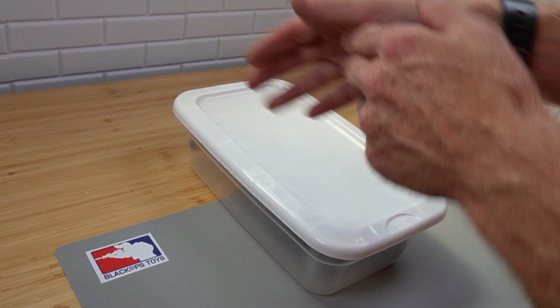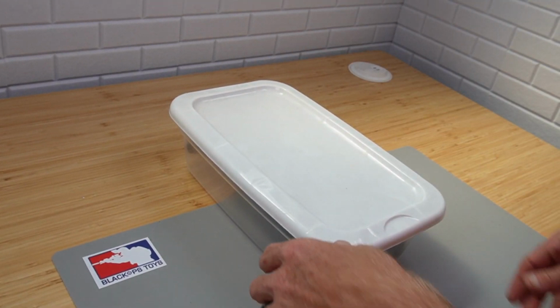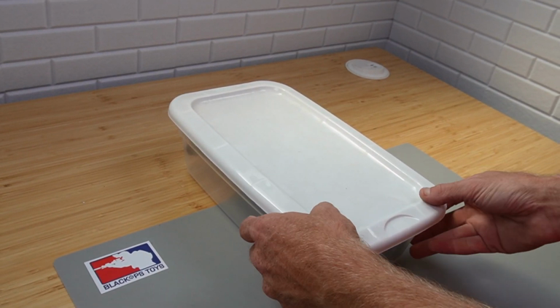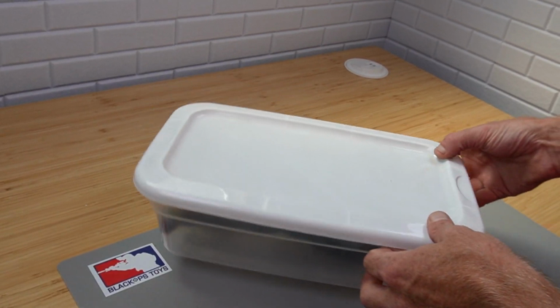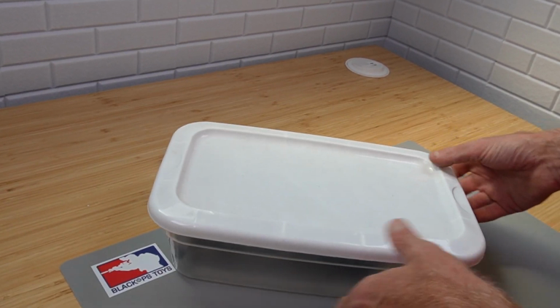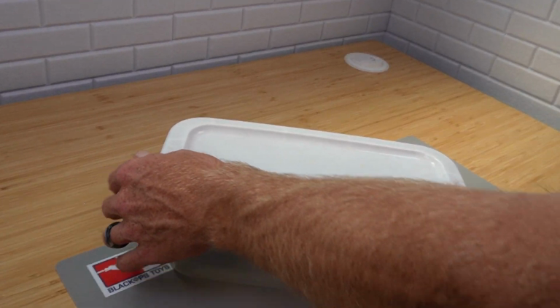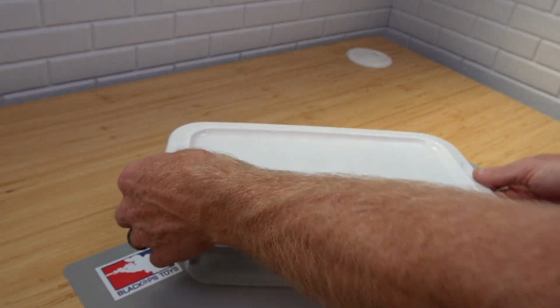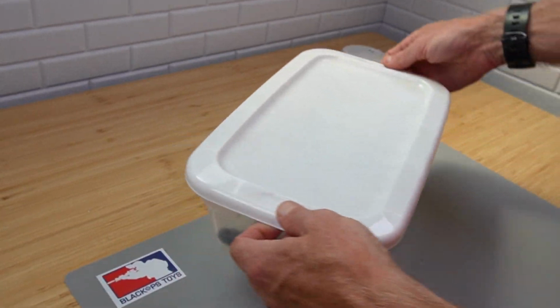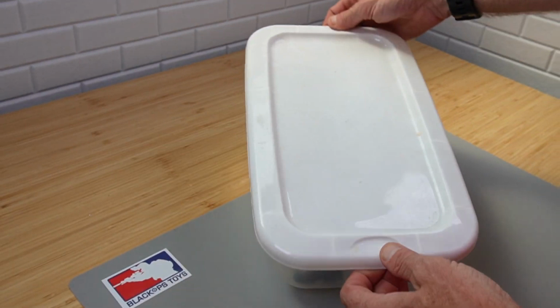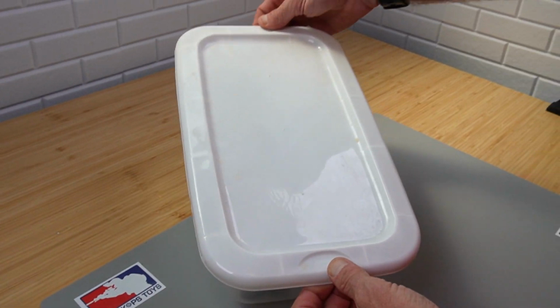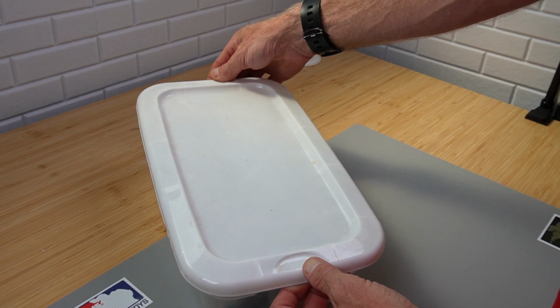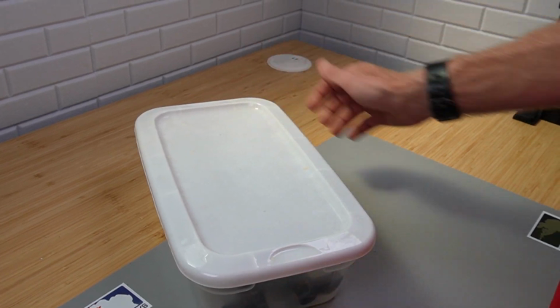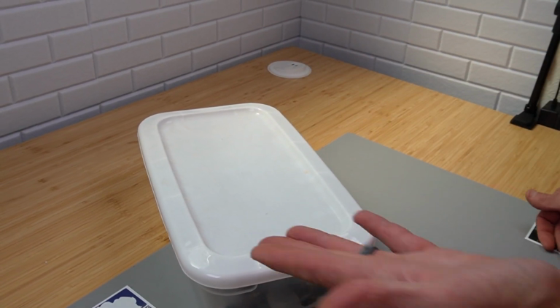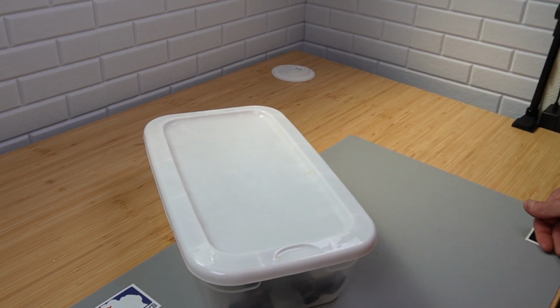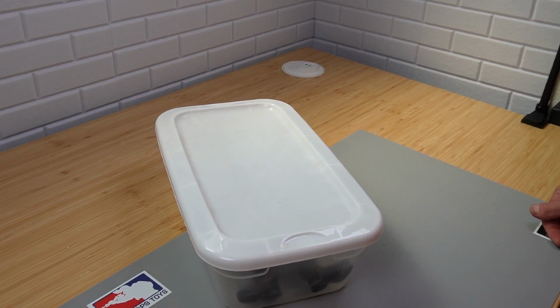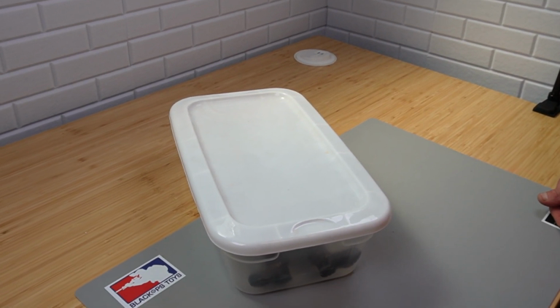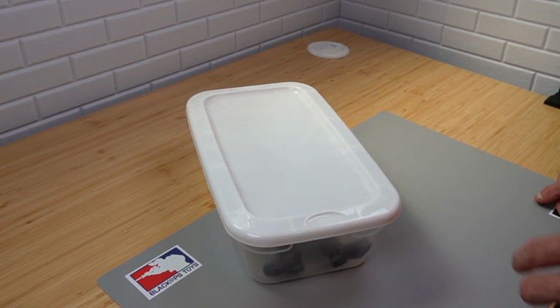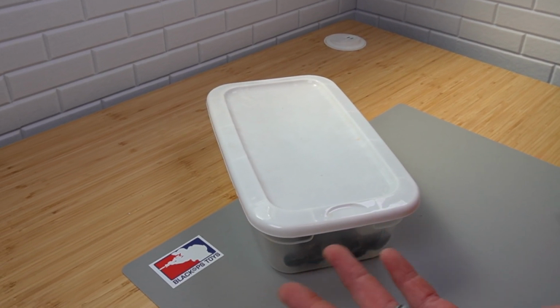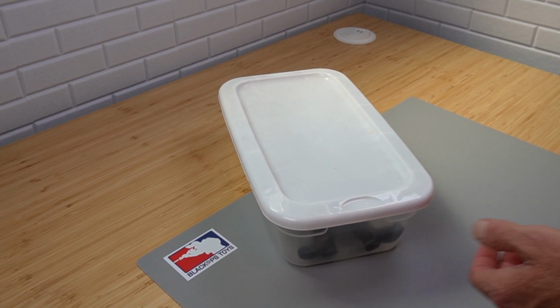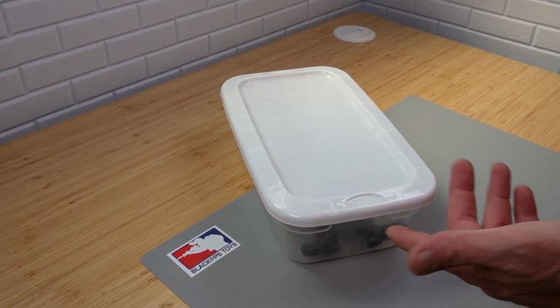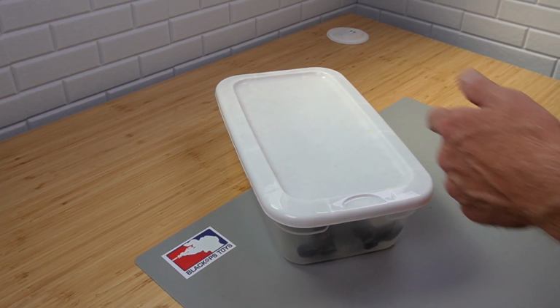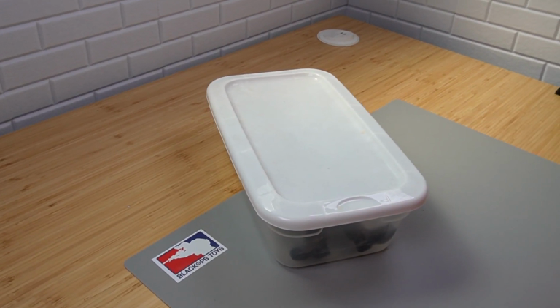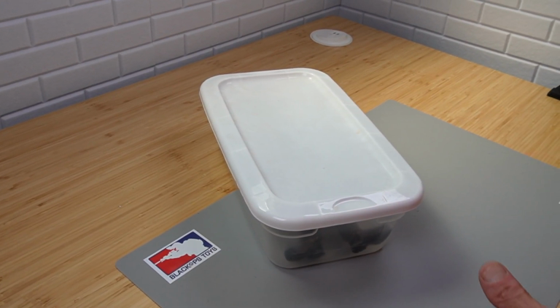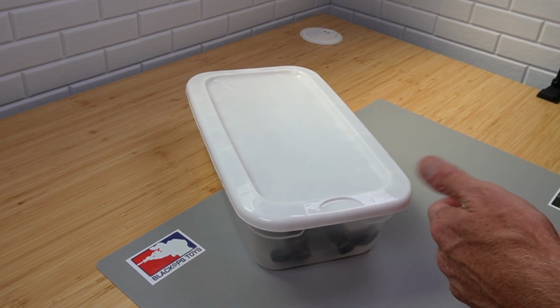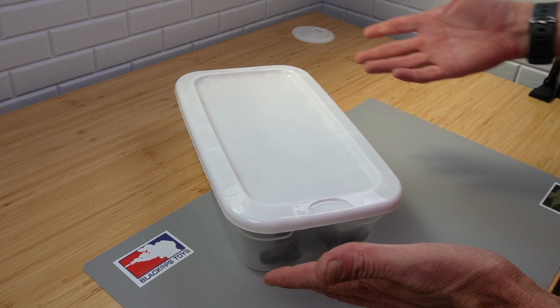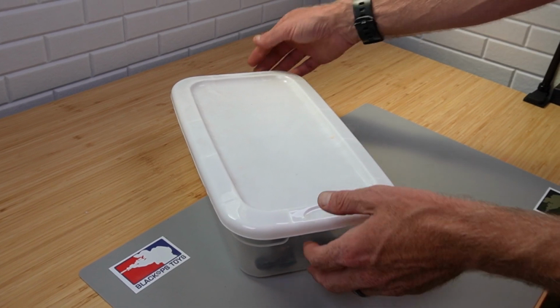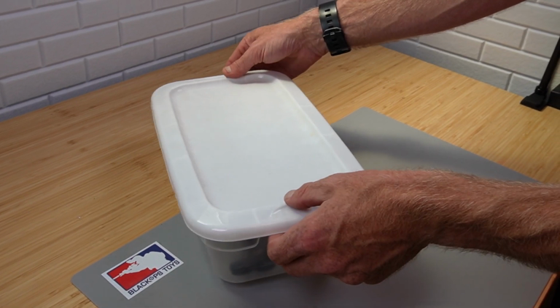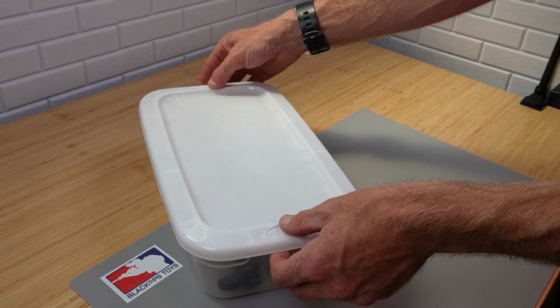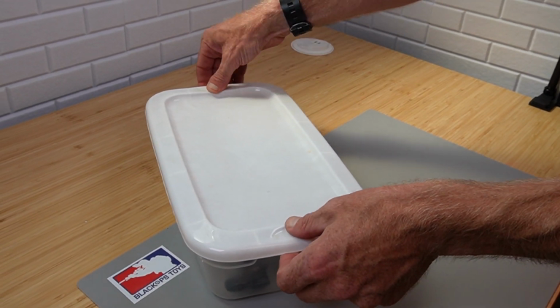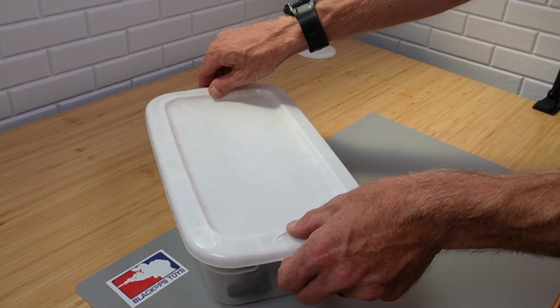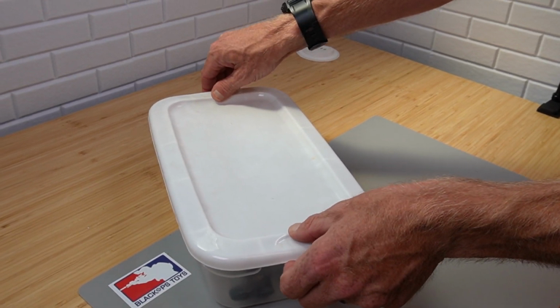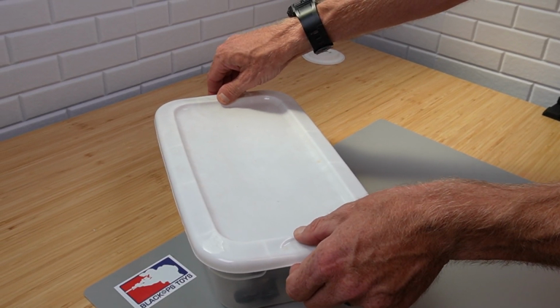Hi everyone, Sully here from Black Ops Toys coming at you today with another Seuss video. This is straight out of storage. If you've been watching the channel for quite a while, you know that I have a lot of these things. Let's go ahead and dig in.